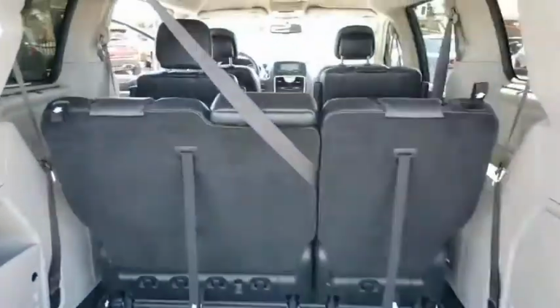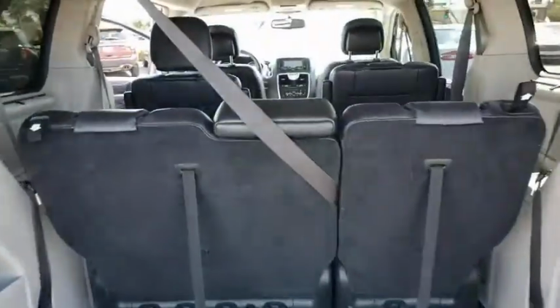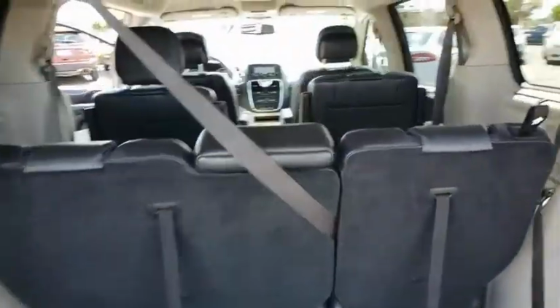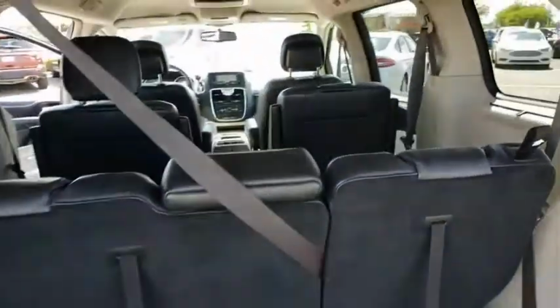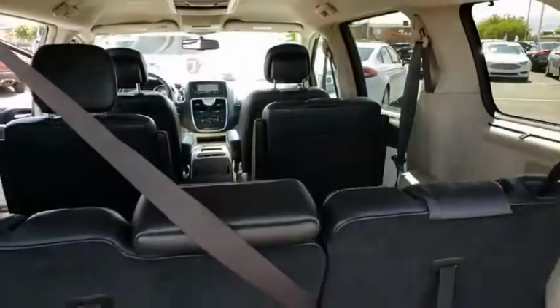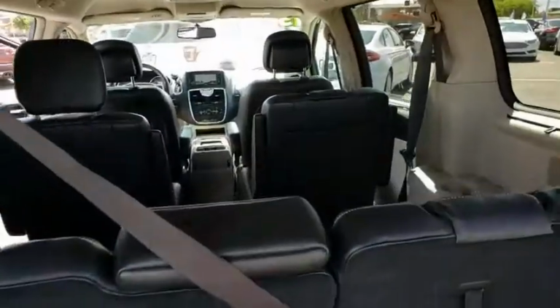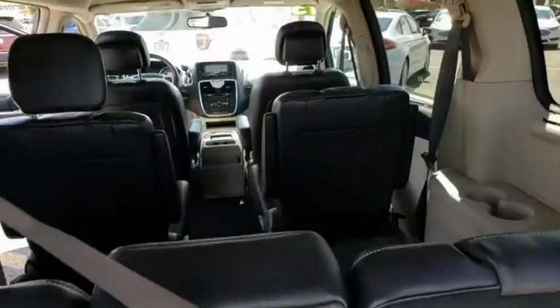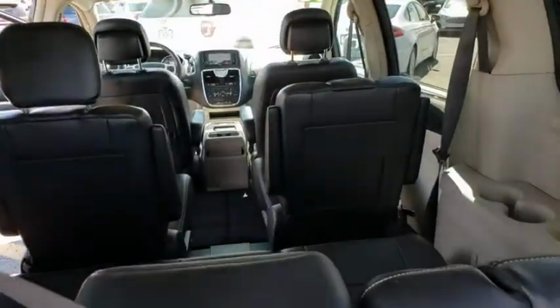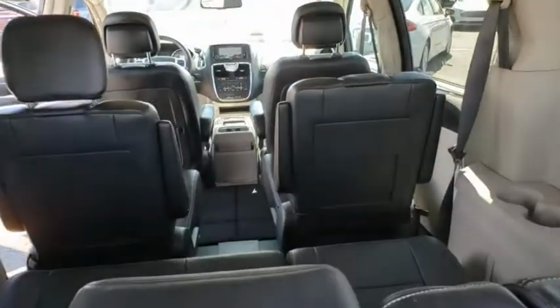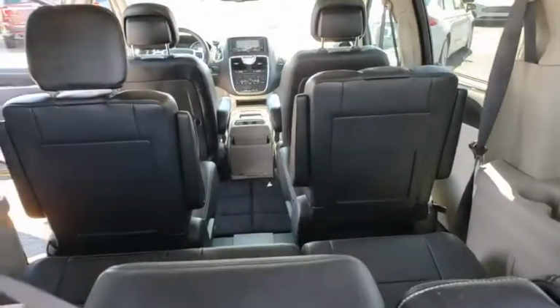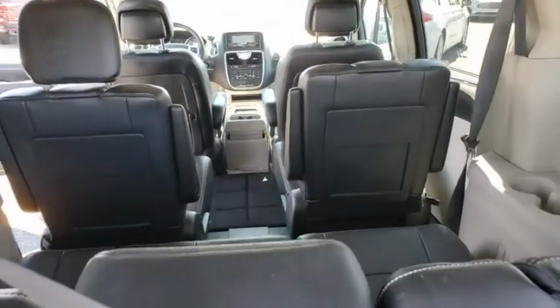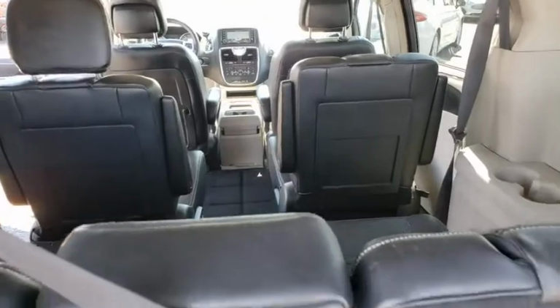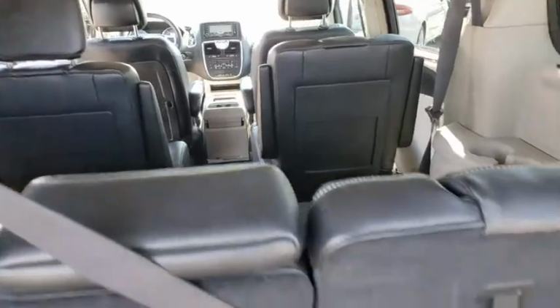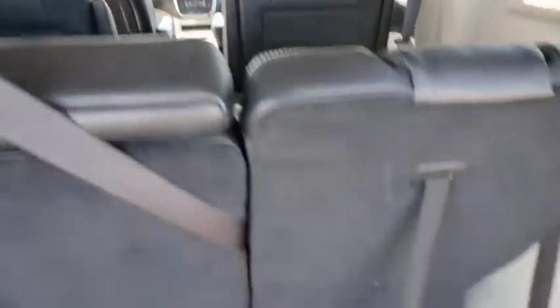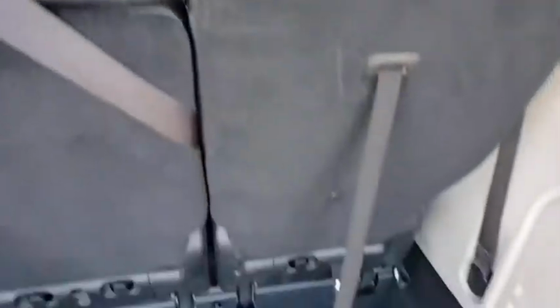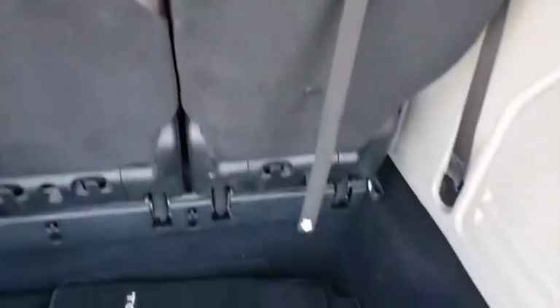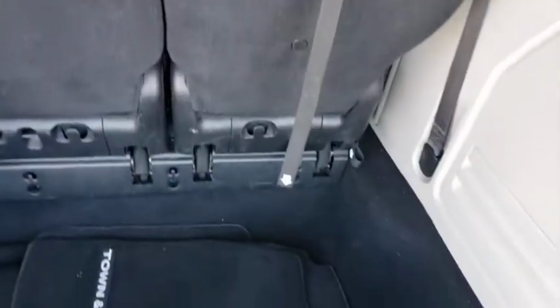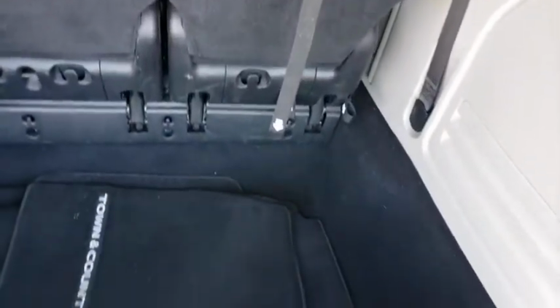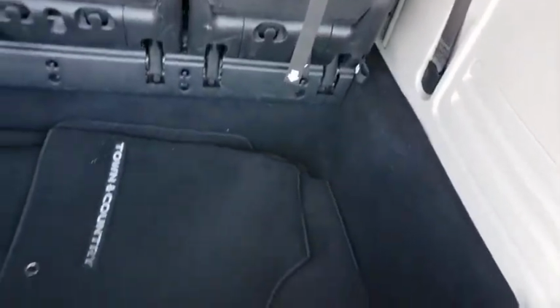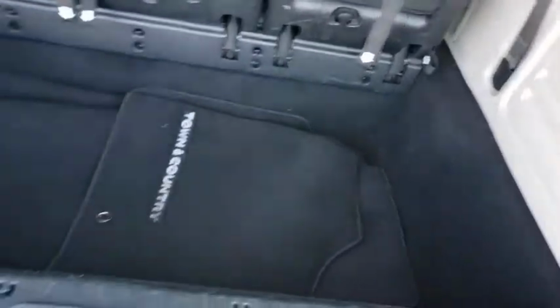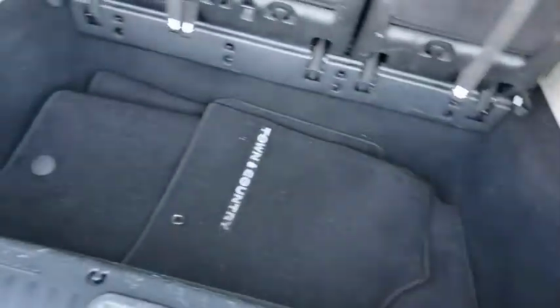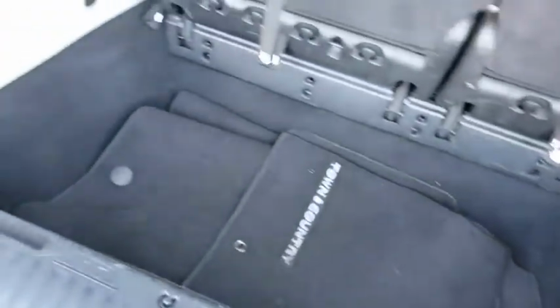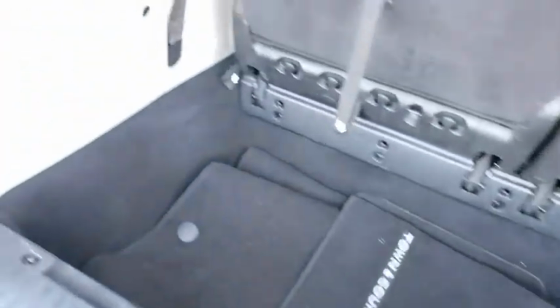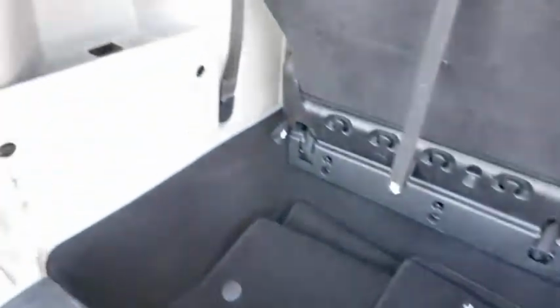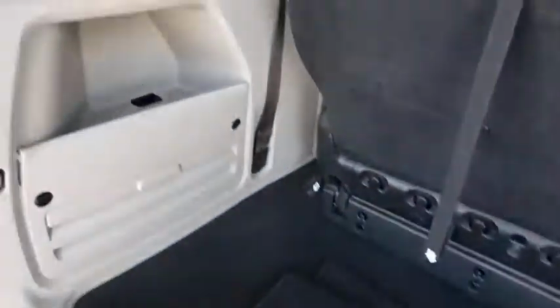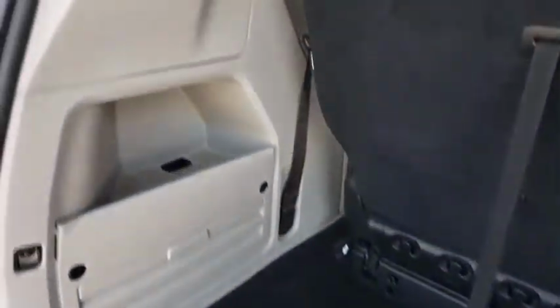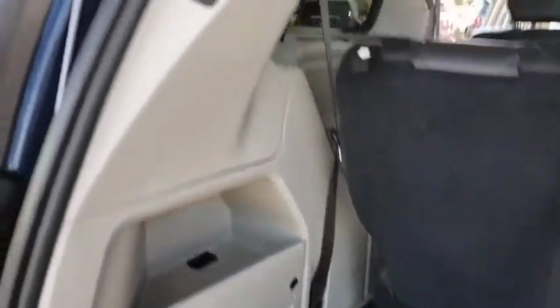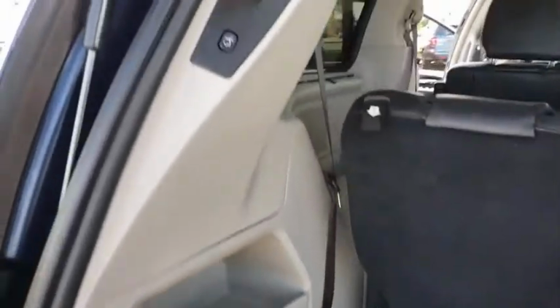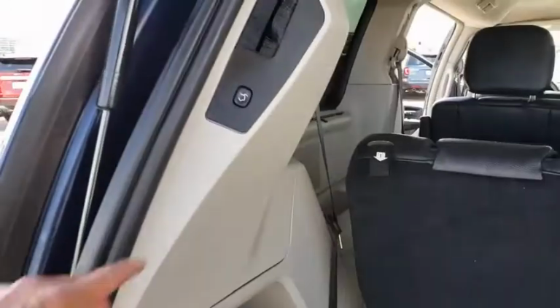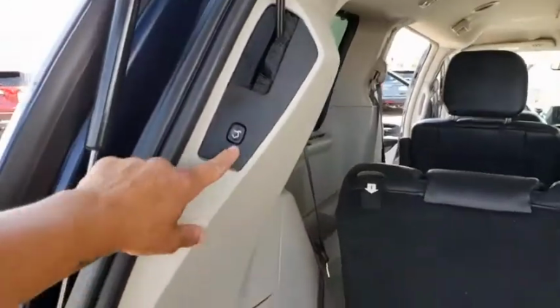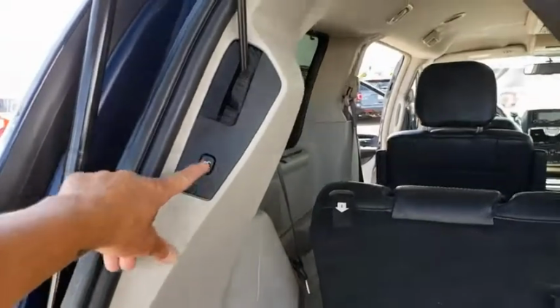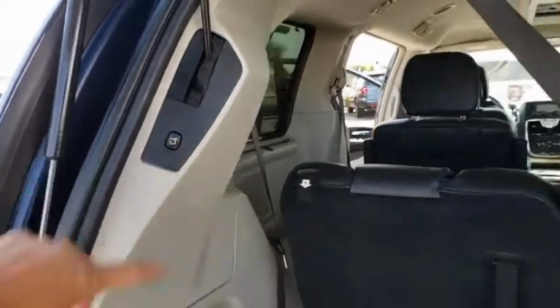Seat 7 comfortably and choose from stow-and-go seating or the innovative swivel-and-go seating. This vehicle has less than 45,000 miles.